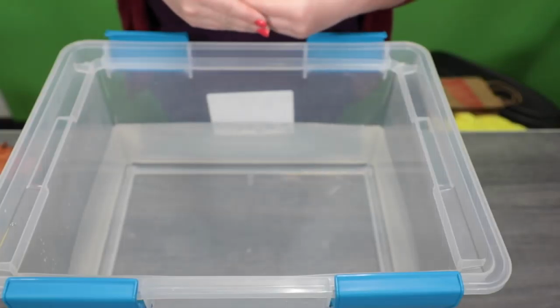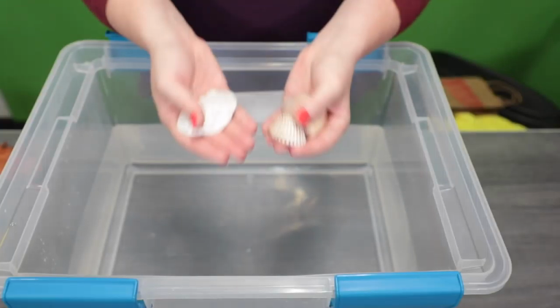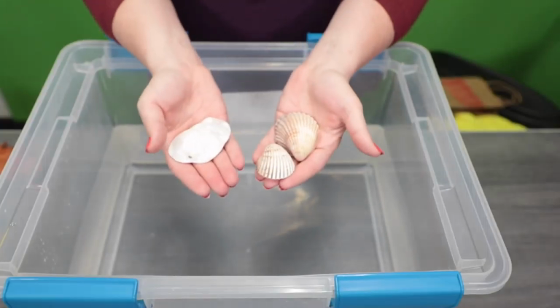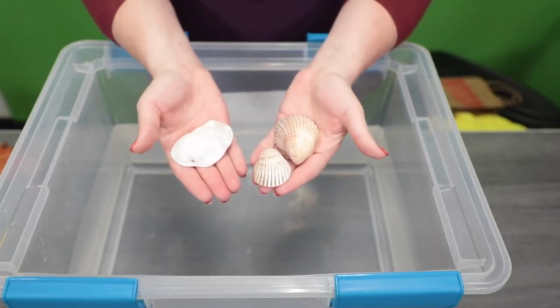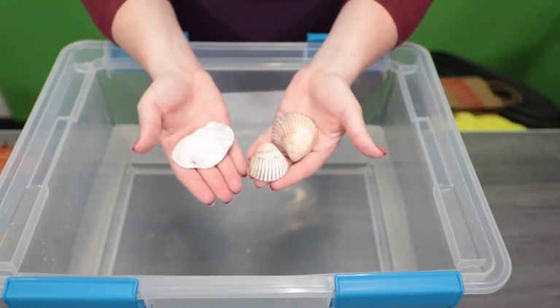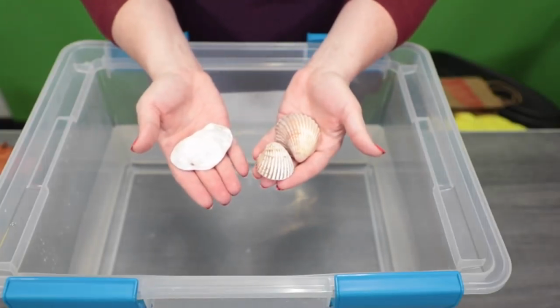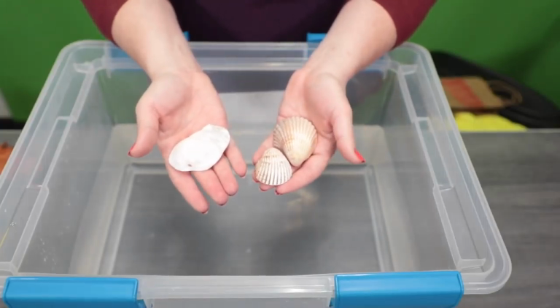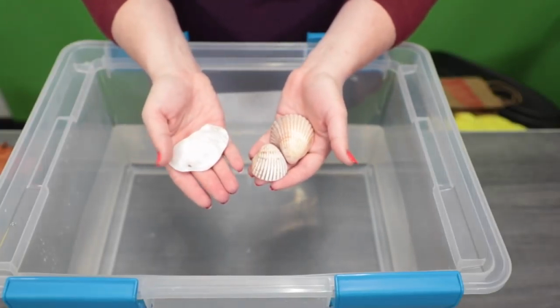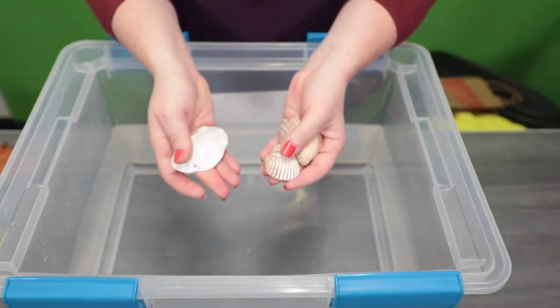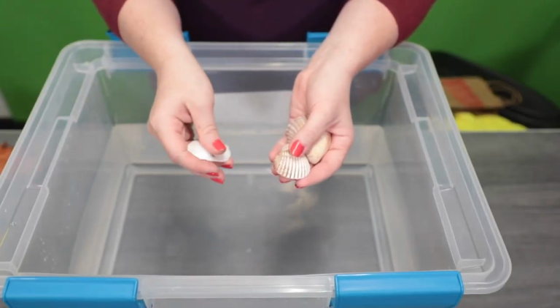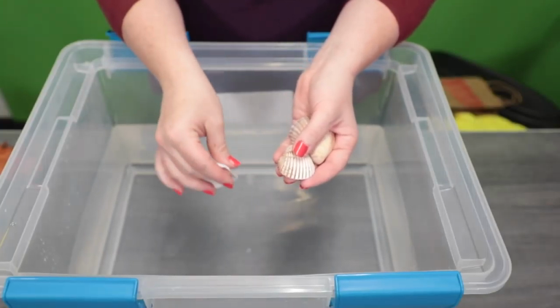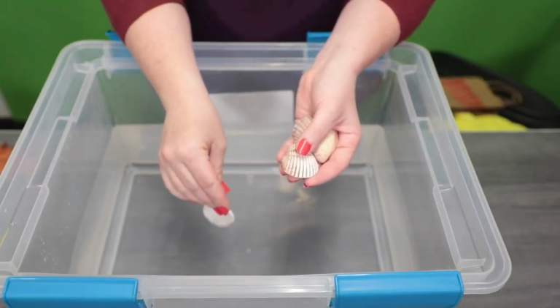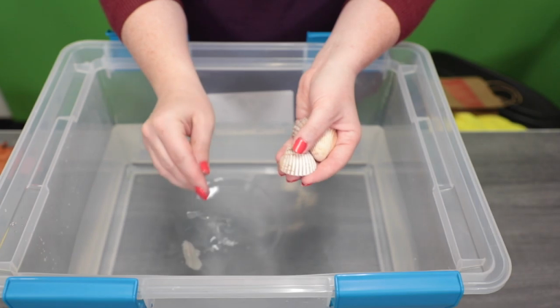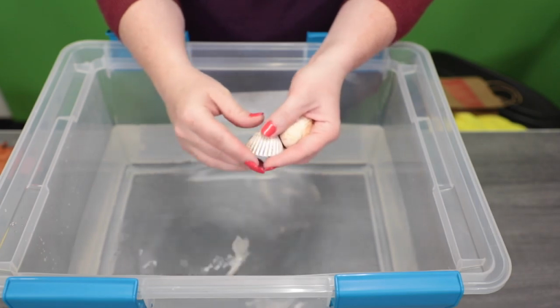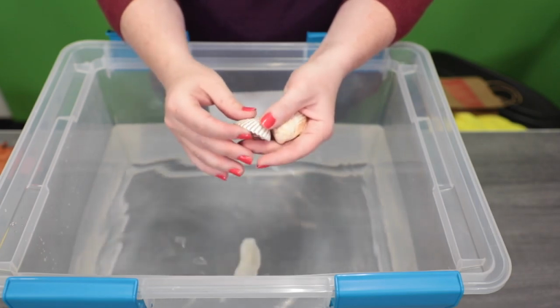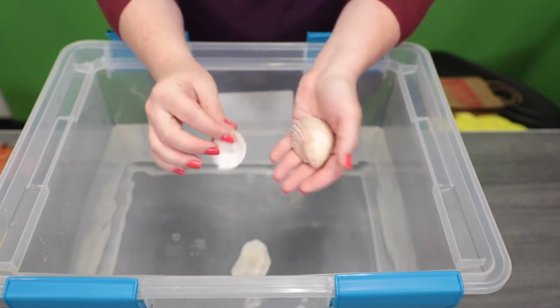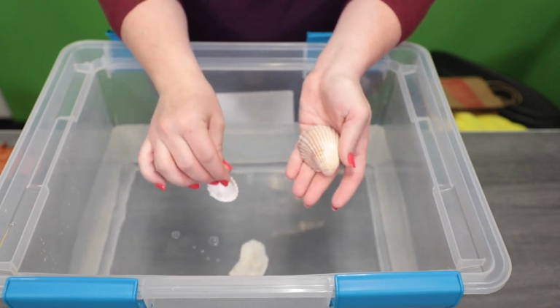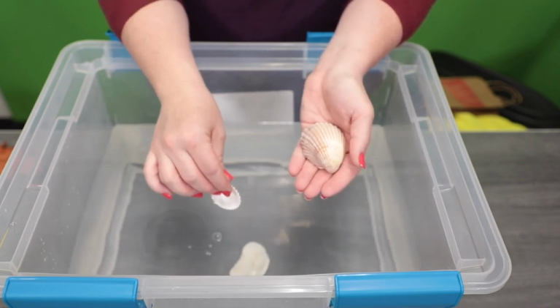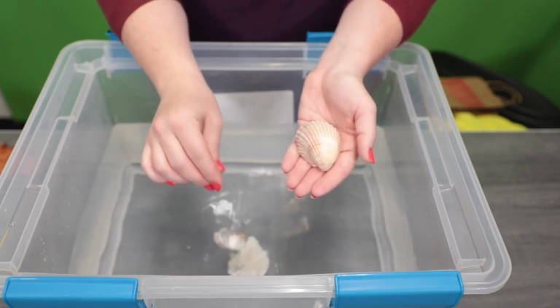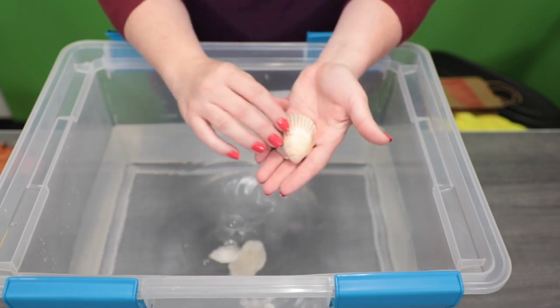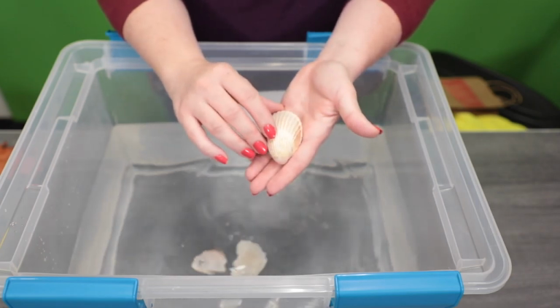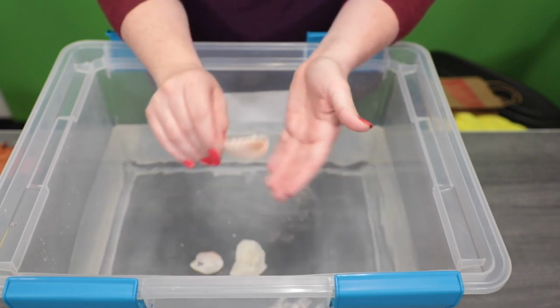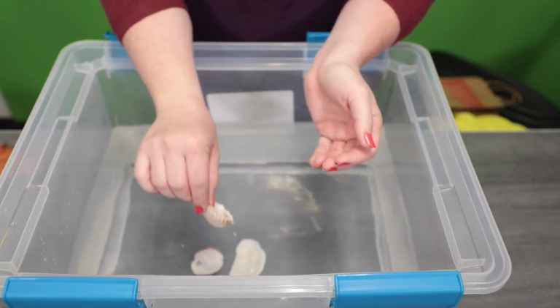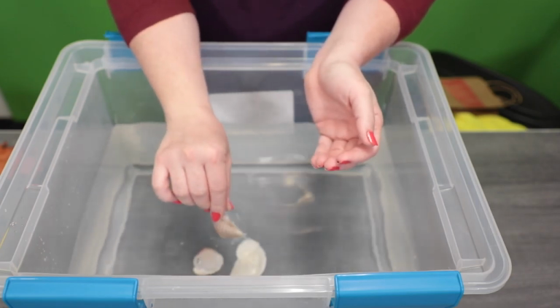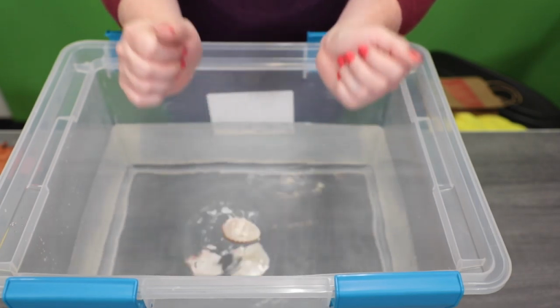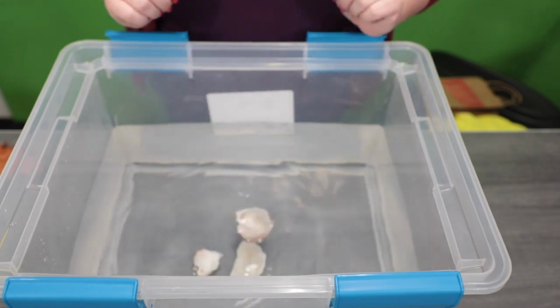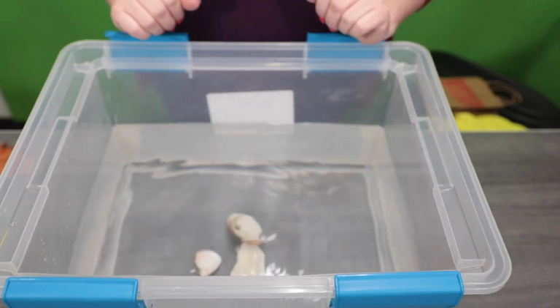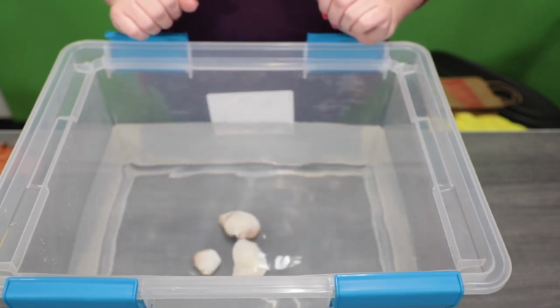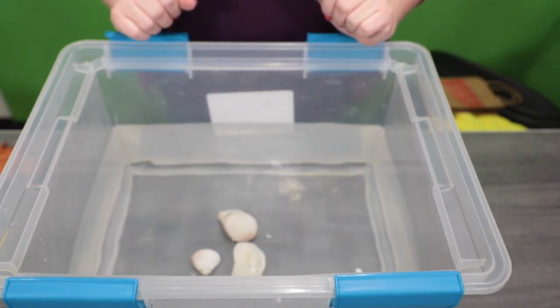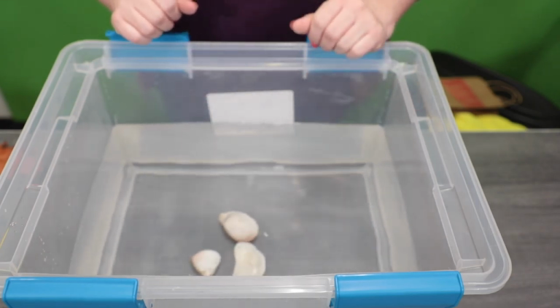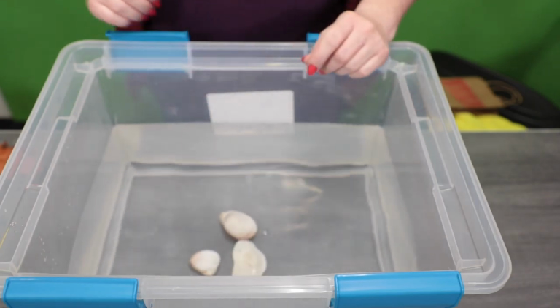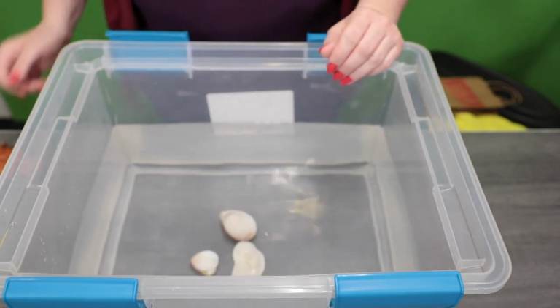Our first items are seashells. Let's see if those sink or float. It looks like all three of our seashells sink.